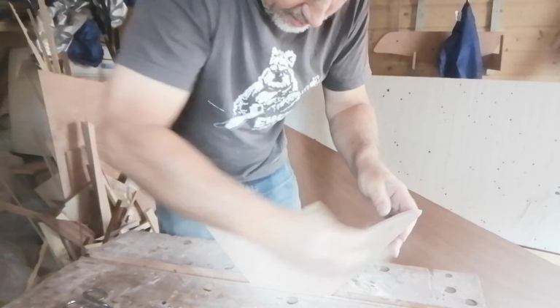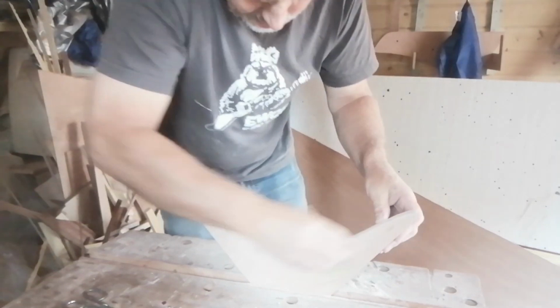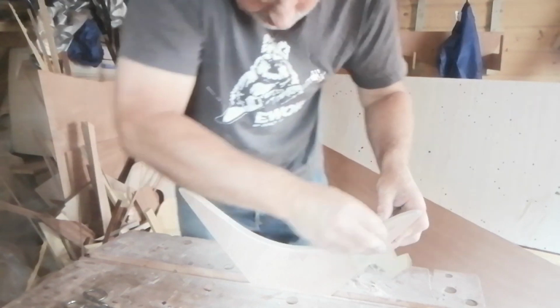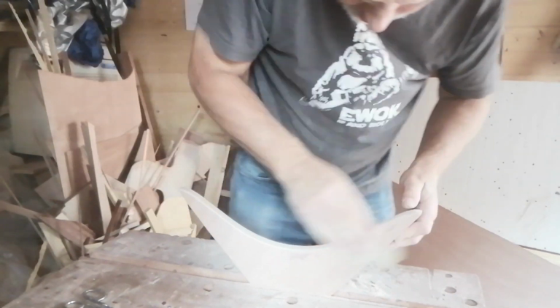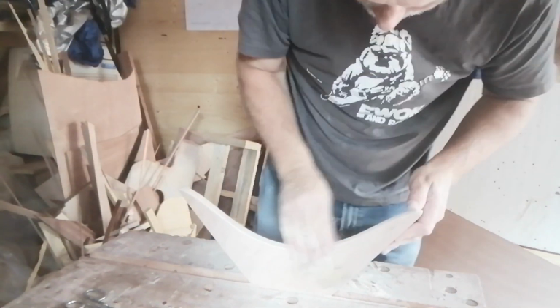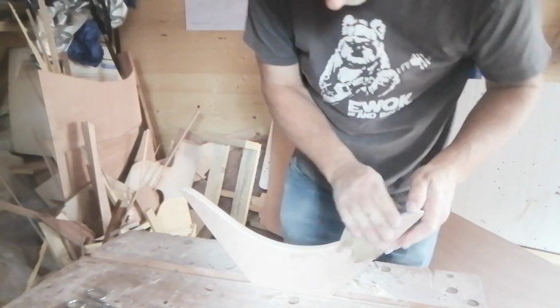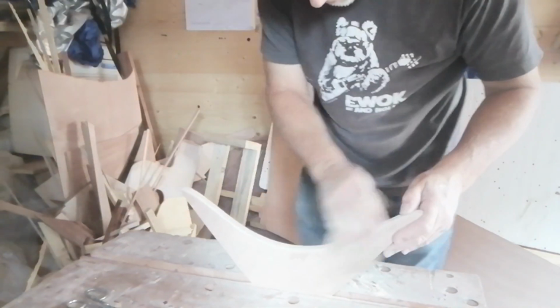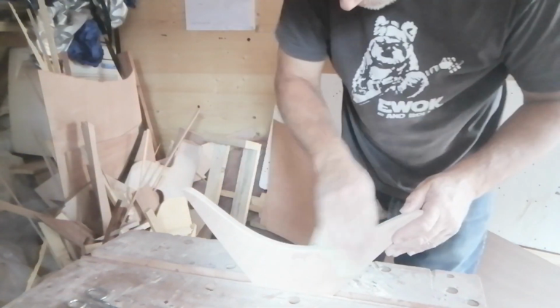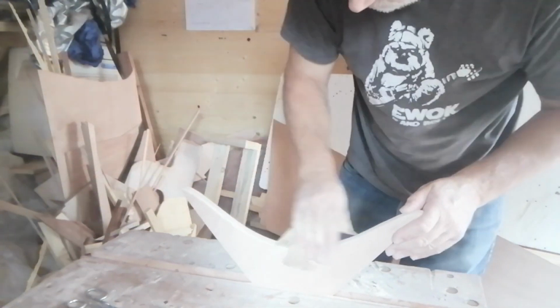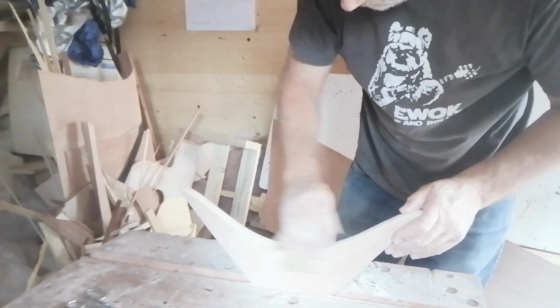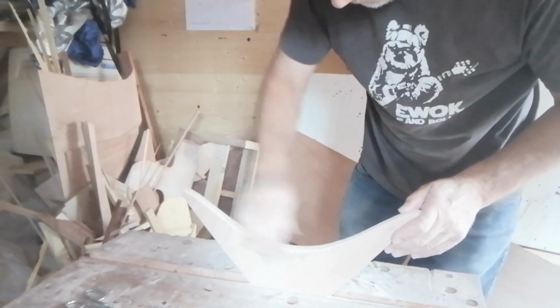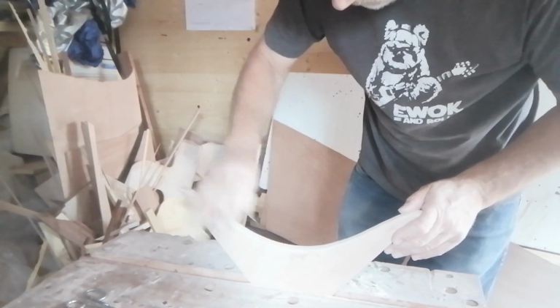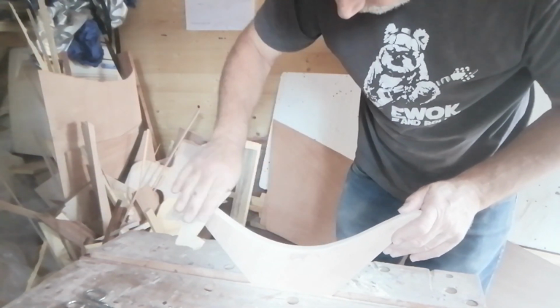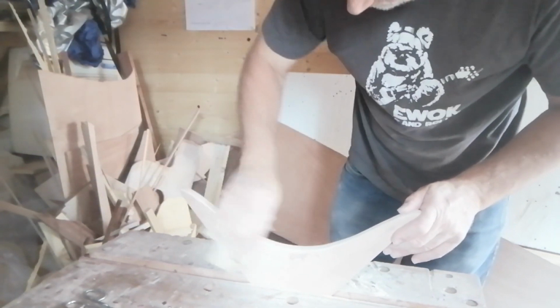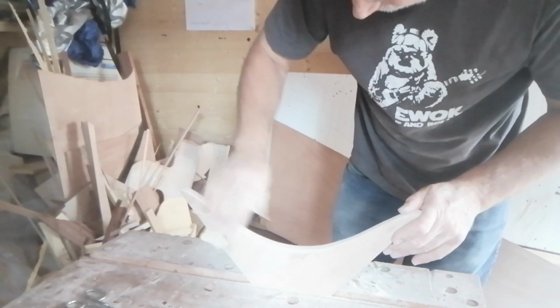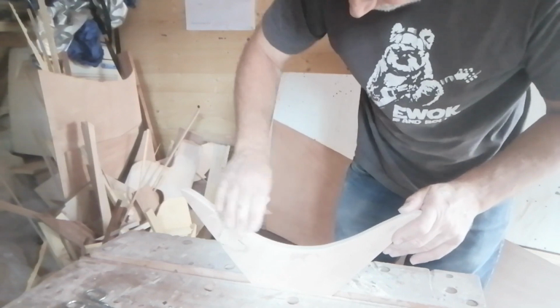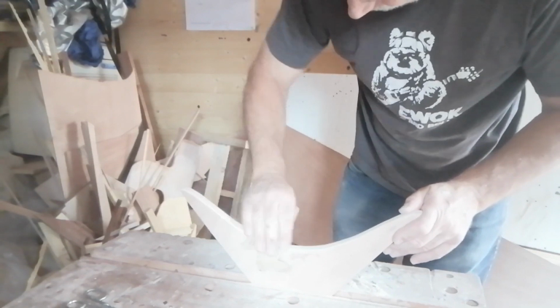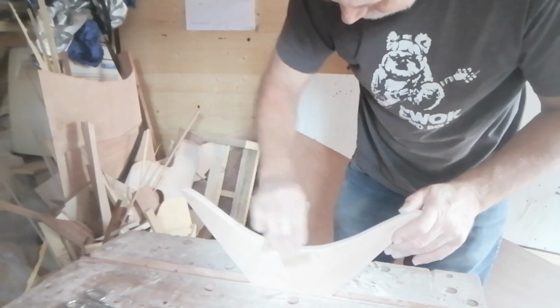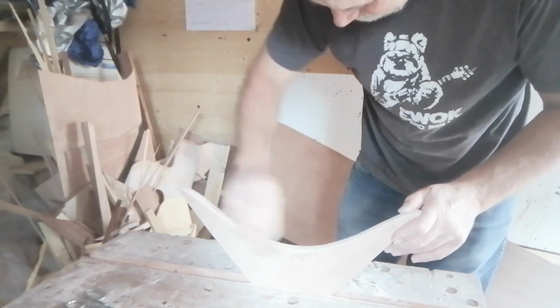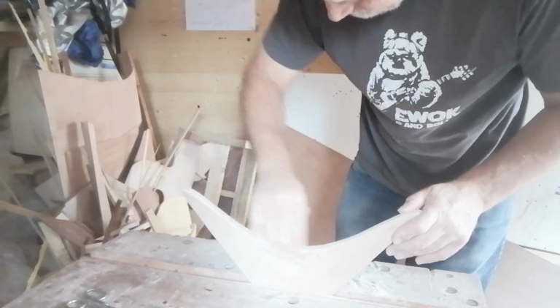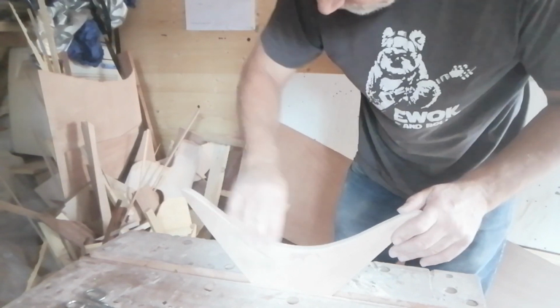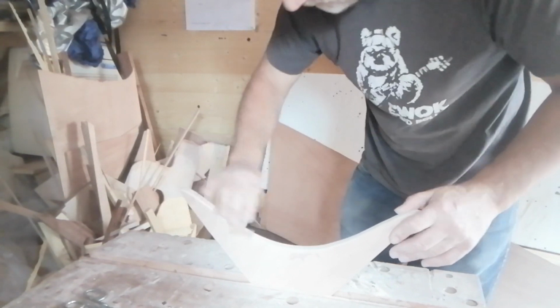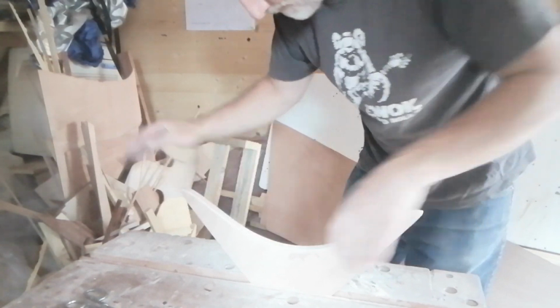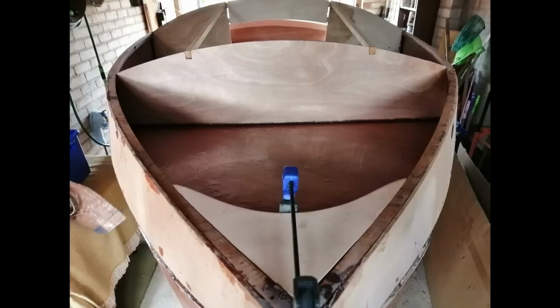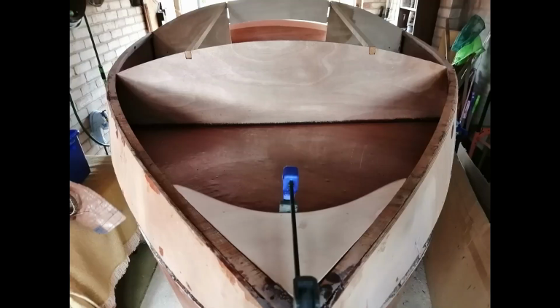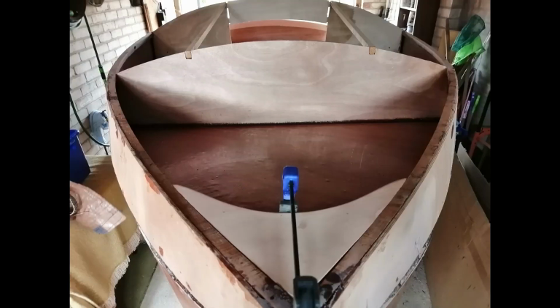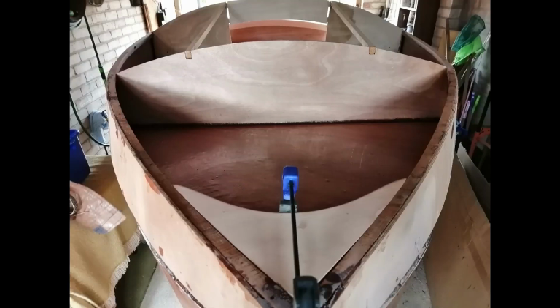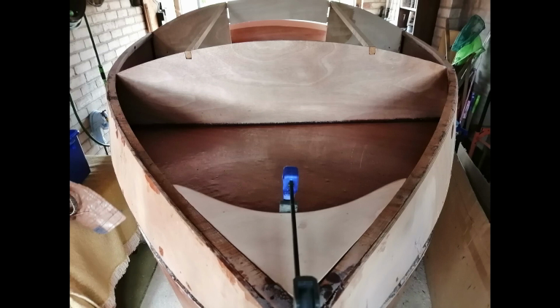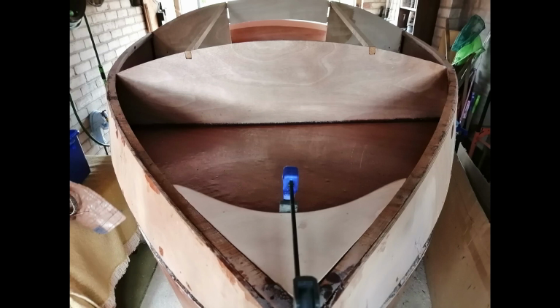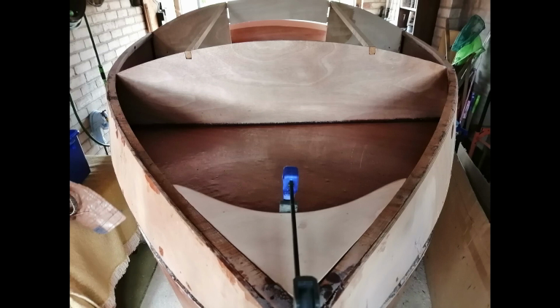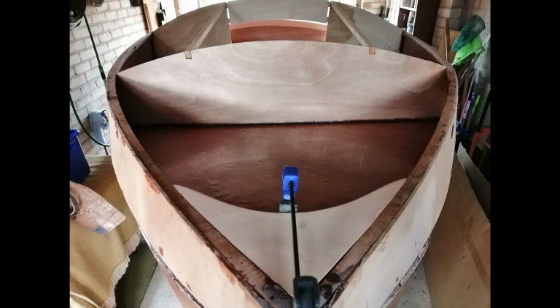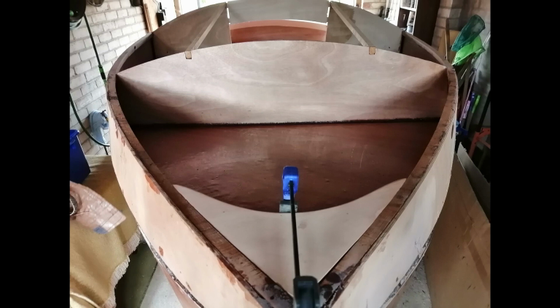Once the sheer clamps had set I was able to fit the upper breast hook. There was a bit of a tussle involved in getting this into position because it would push out the sides of the bow slightly and form the shape at the front of the boat.